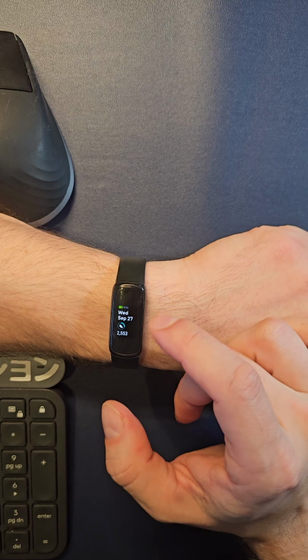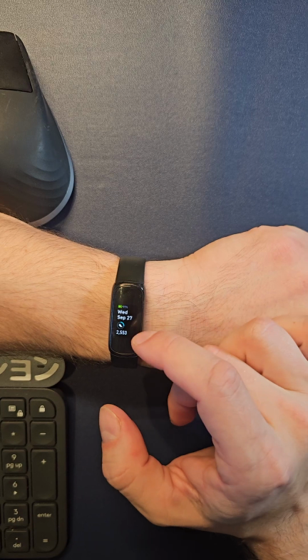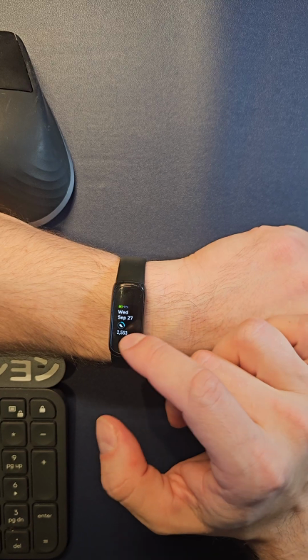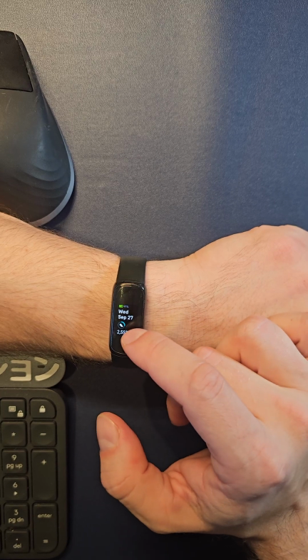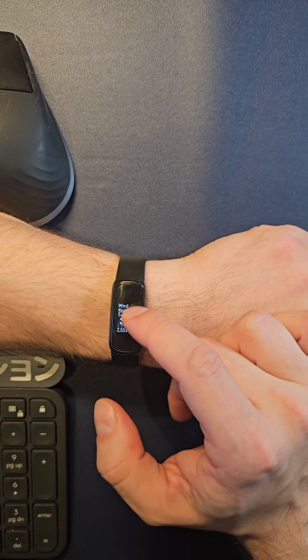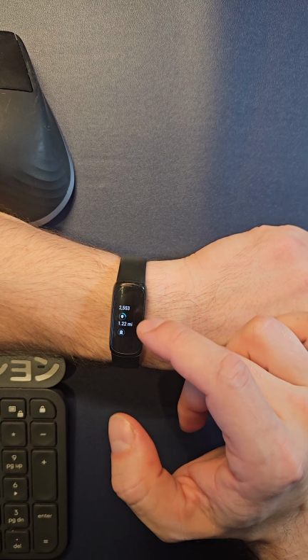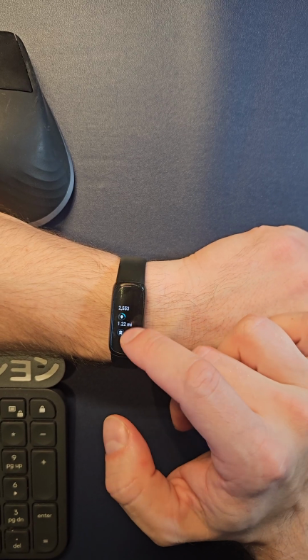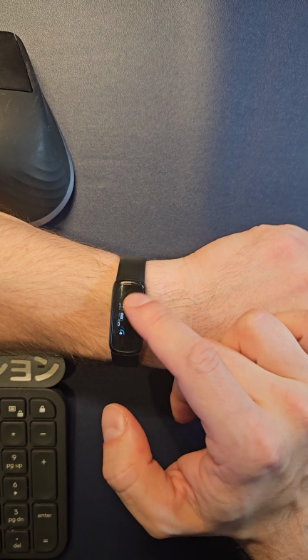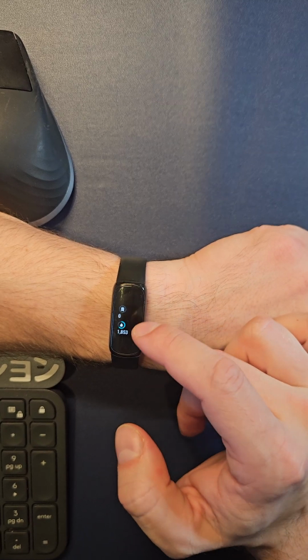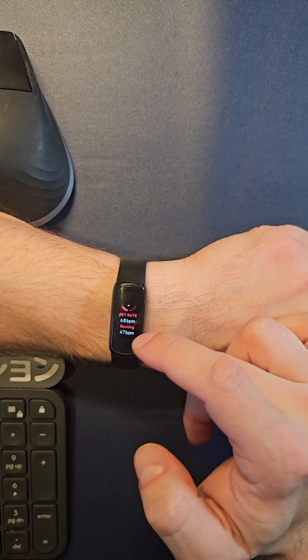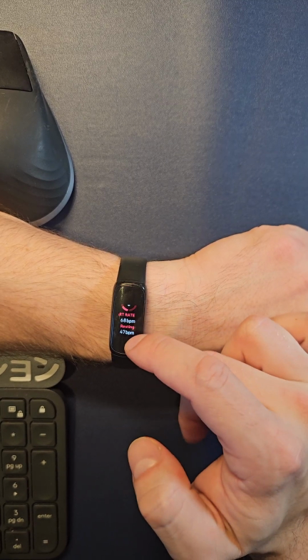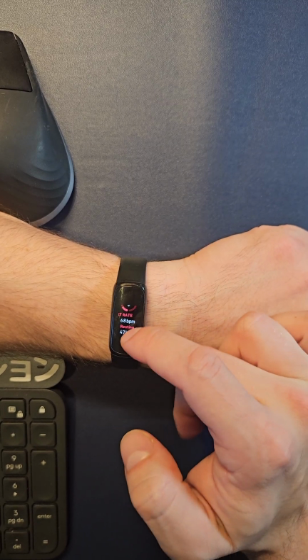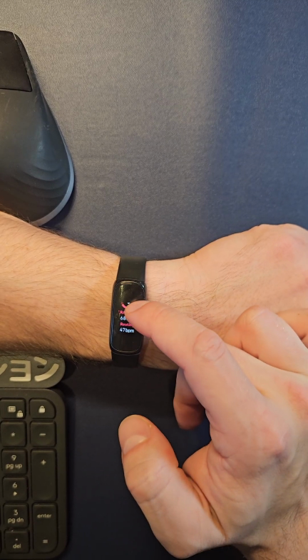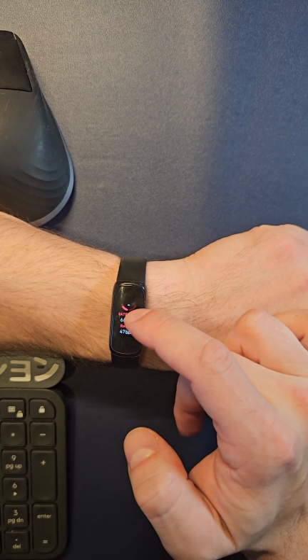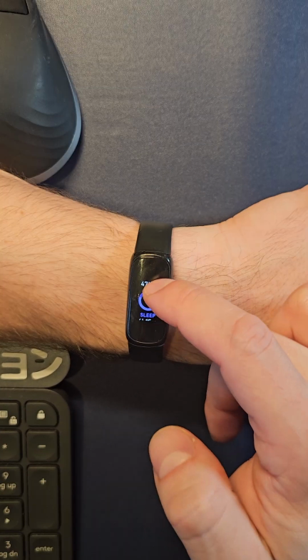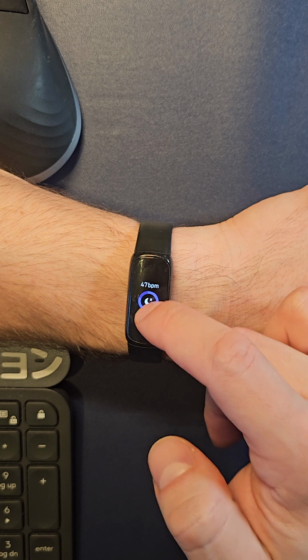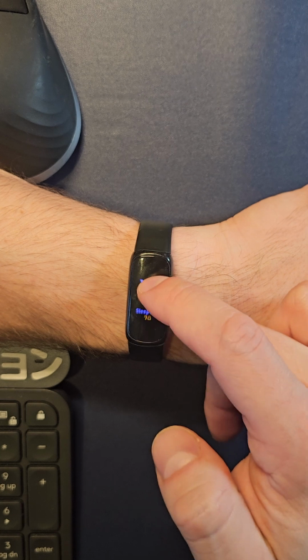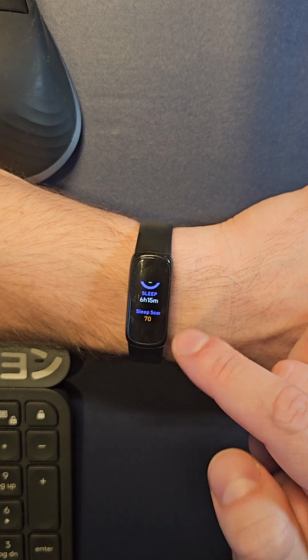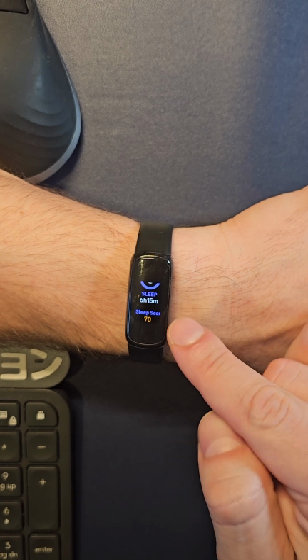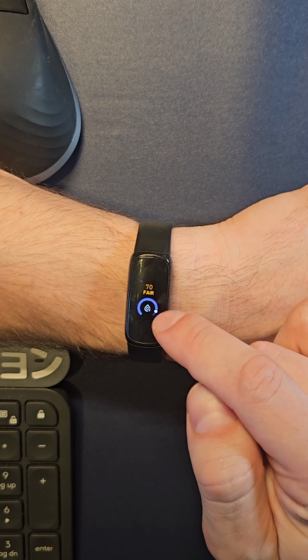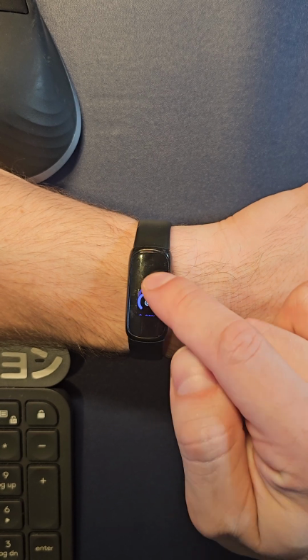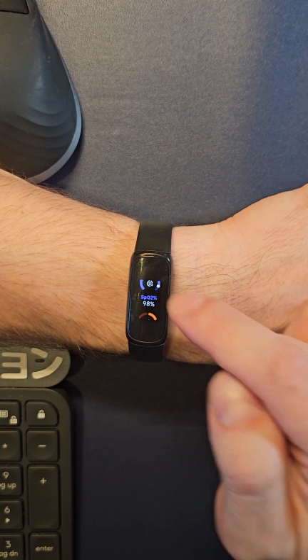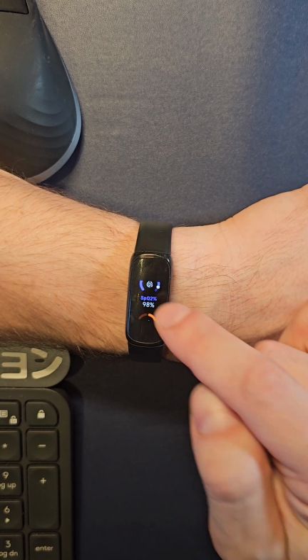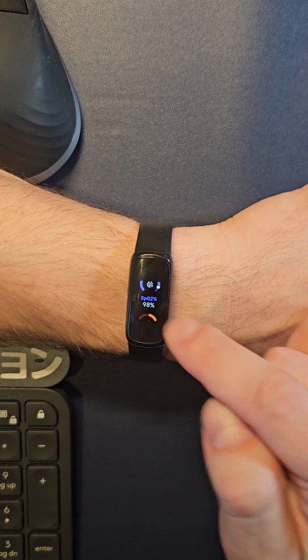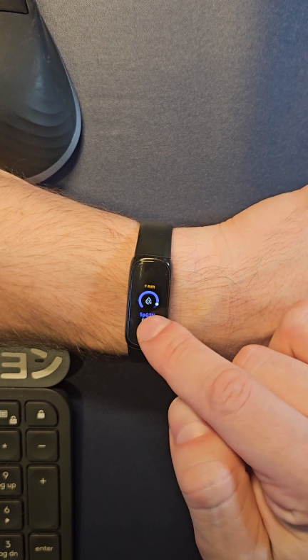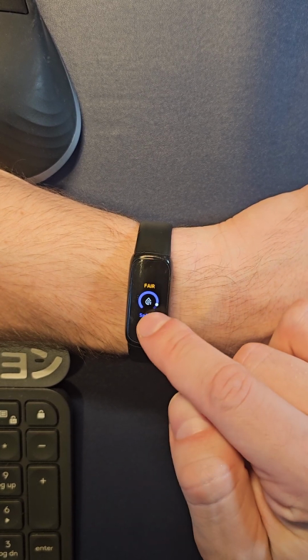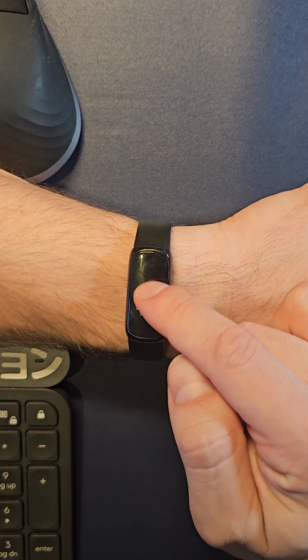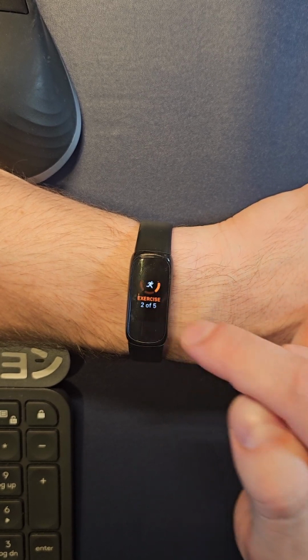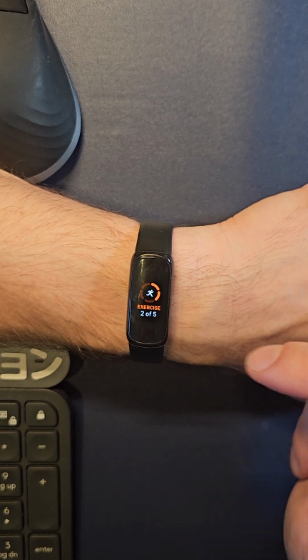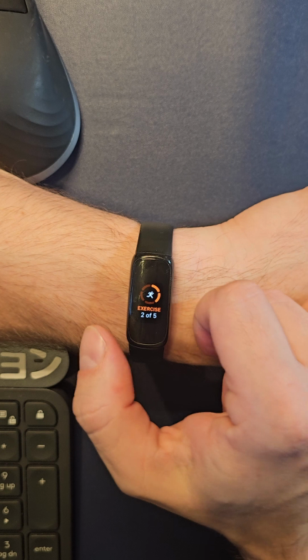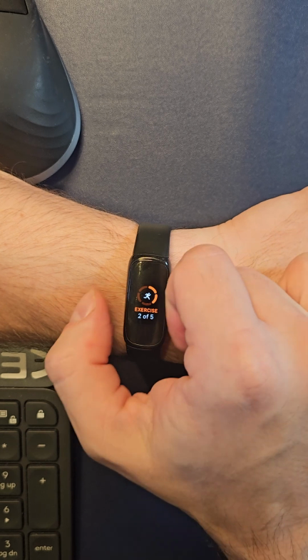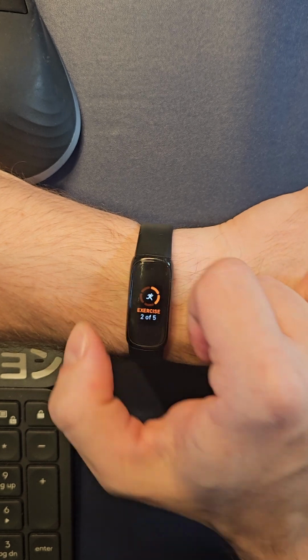So if you go down, you have your advanced stats, your heart rate, your resting, your sleep score, your SPO2, and then your exercise workouts for the week.